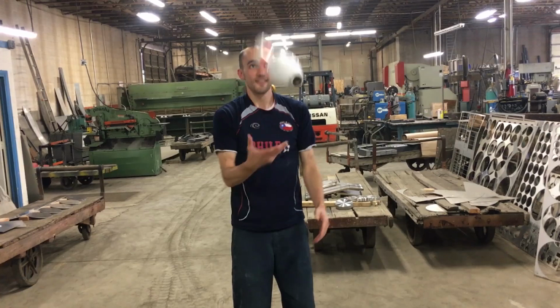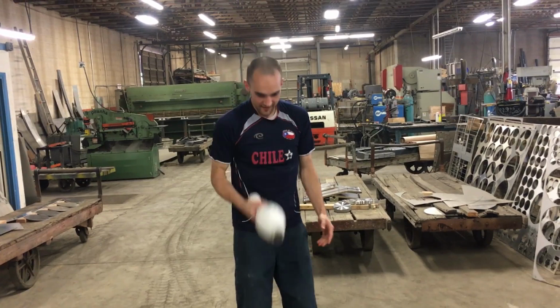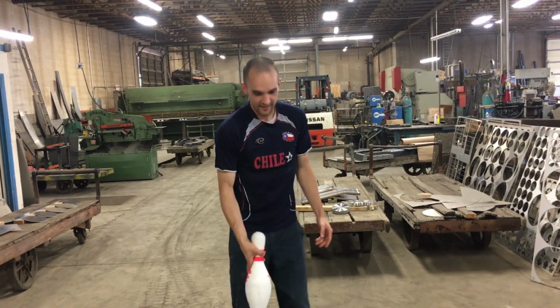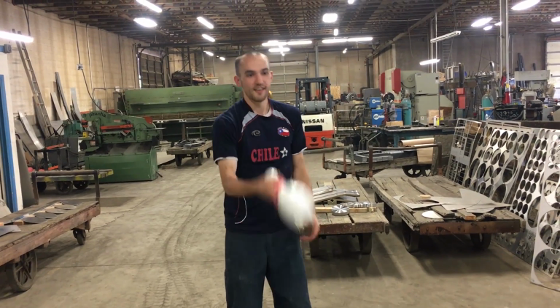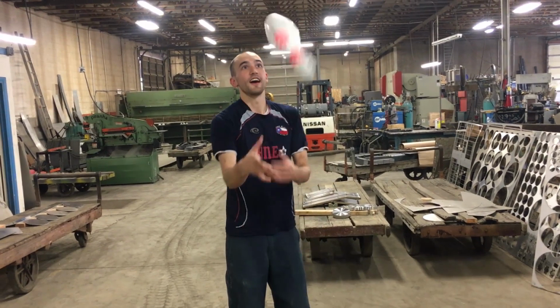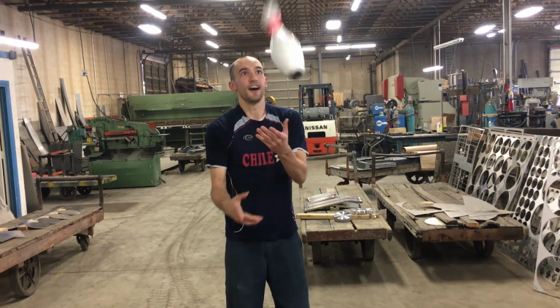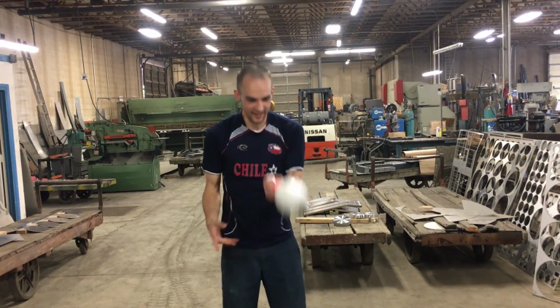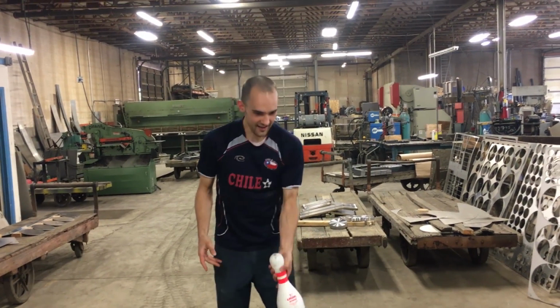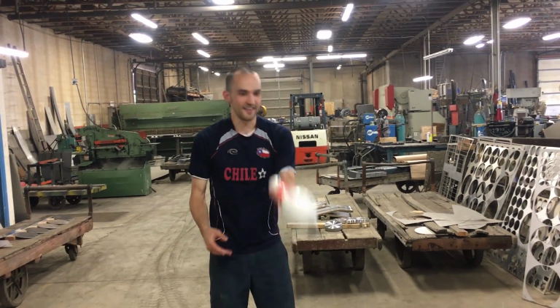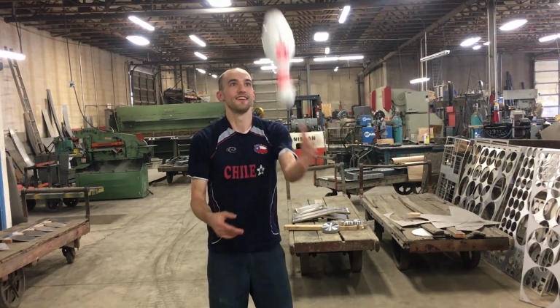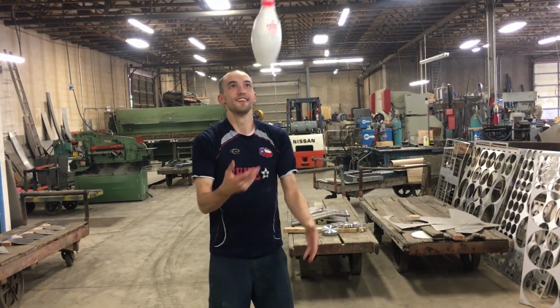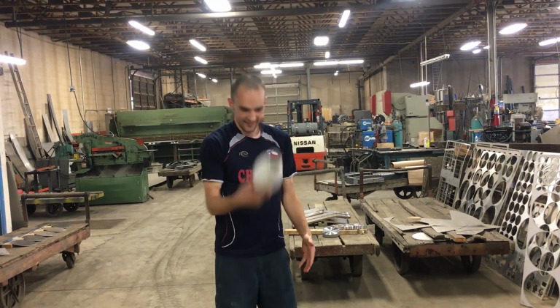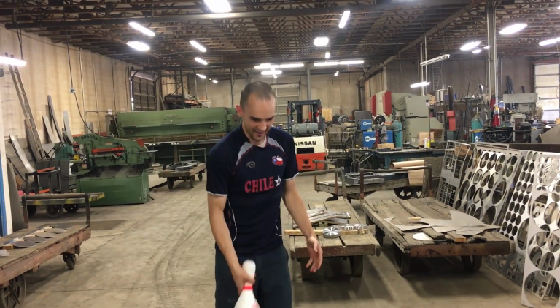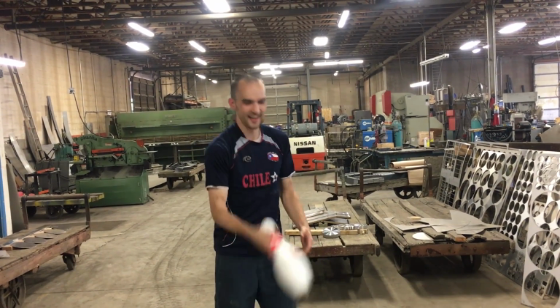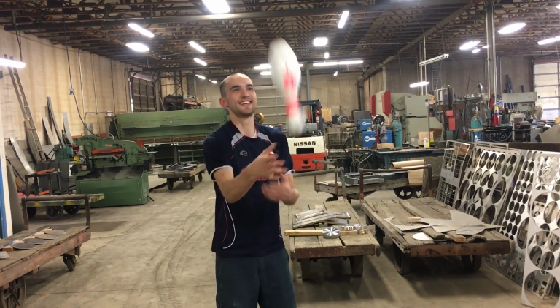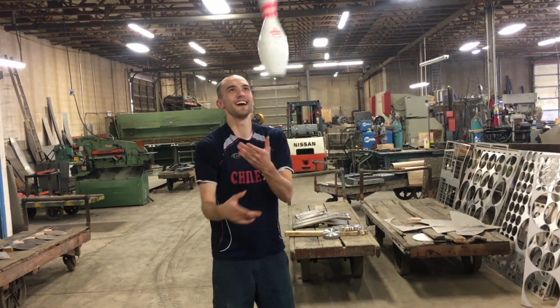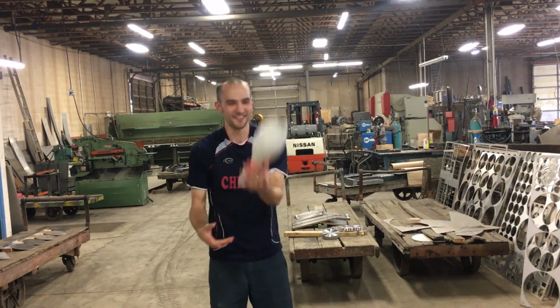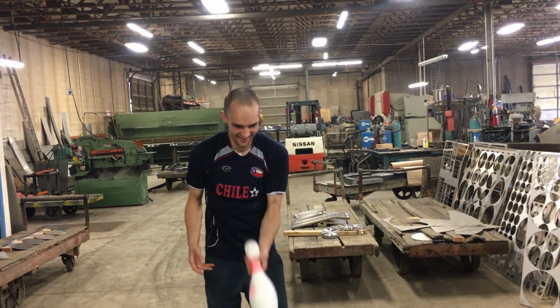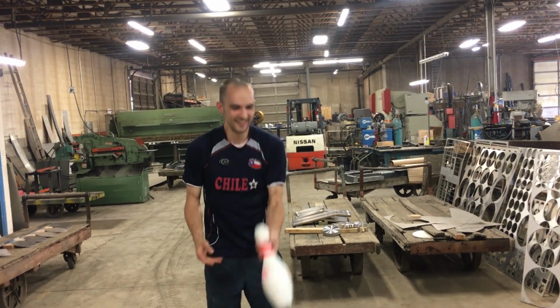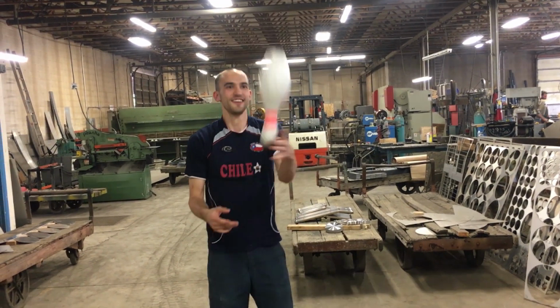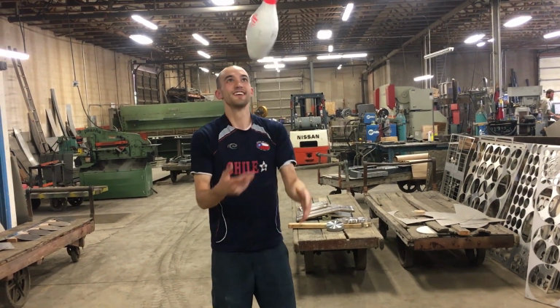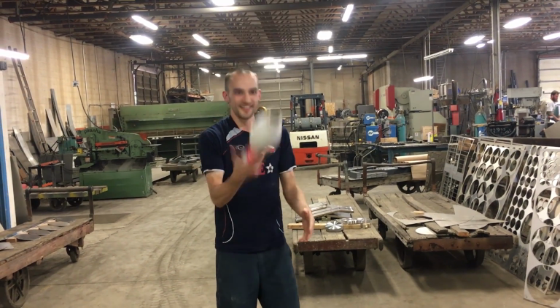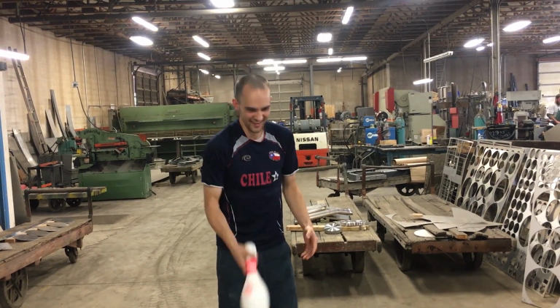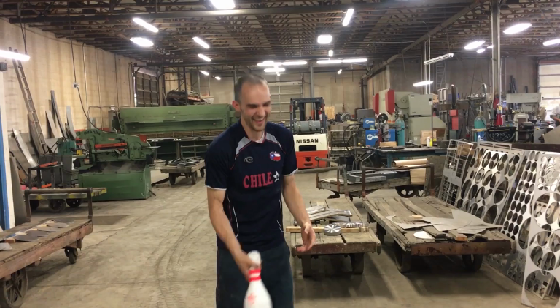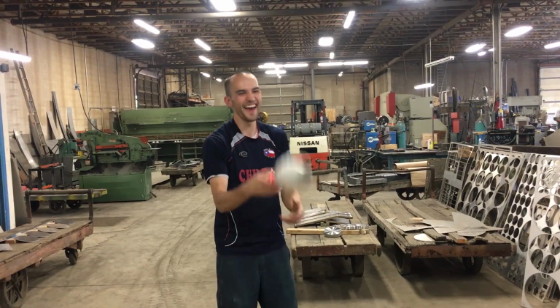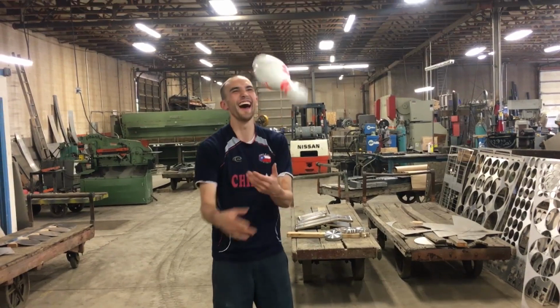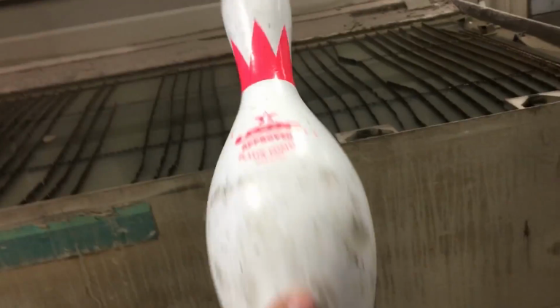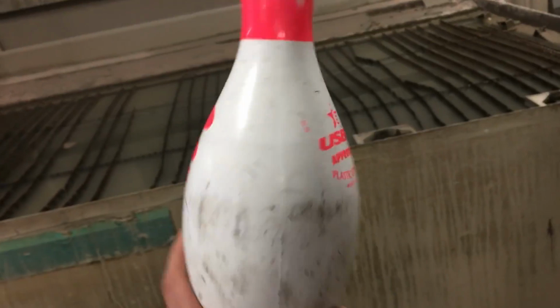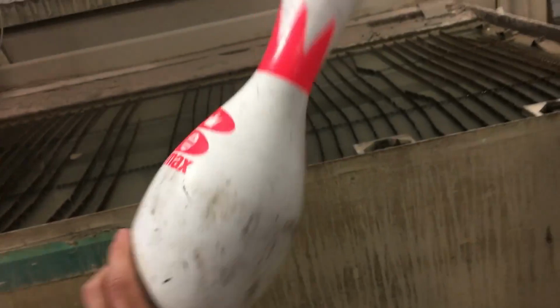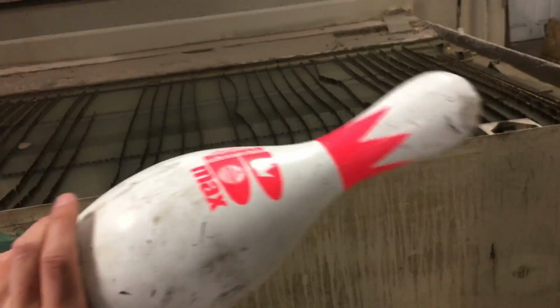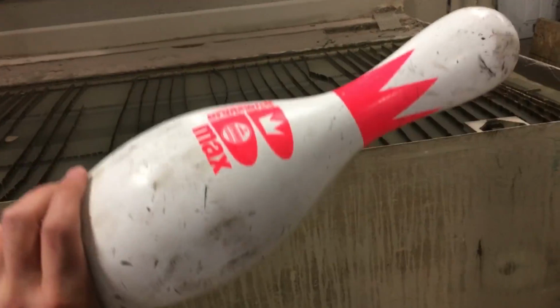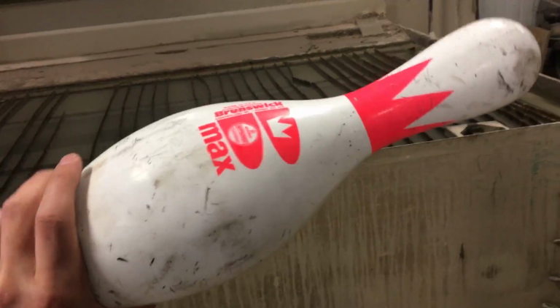Look at his face — pure concentration. I got it. Hey Craig, throw the other one at him. Okay, we got three bowling pins.